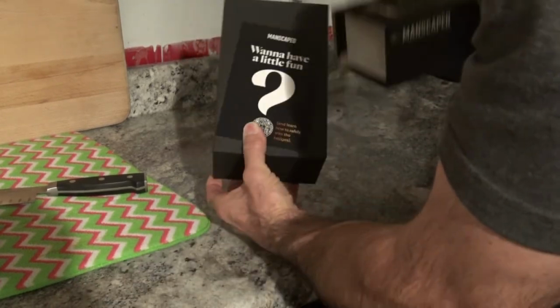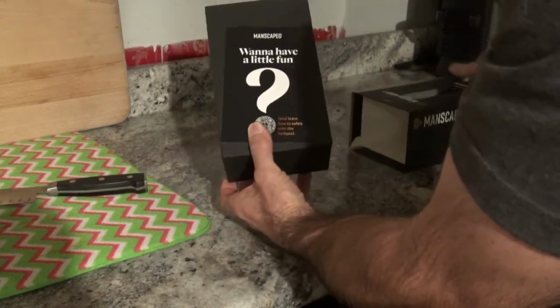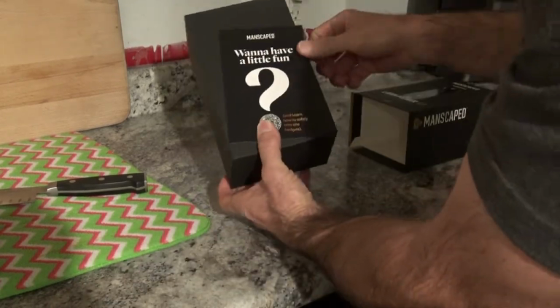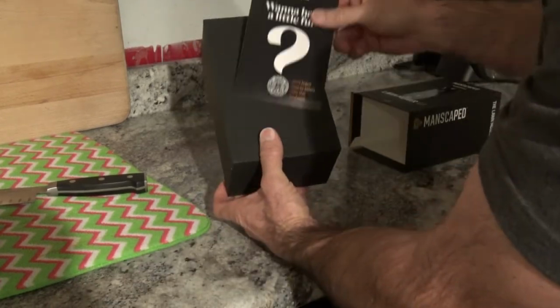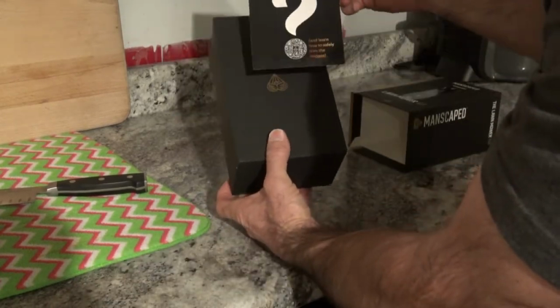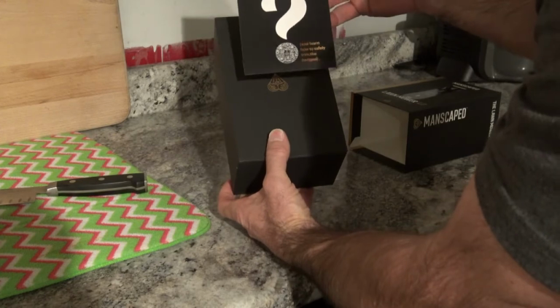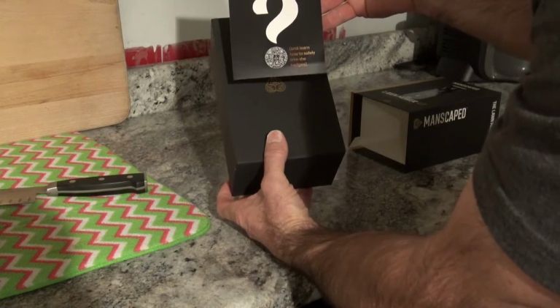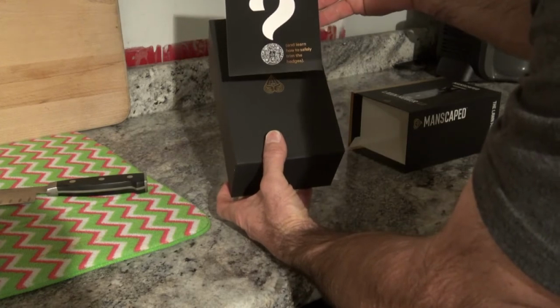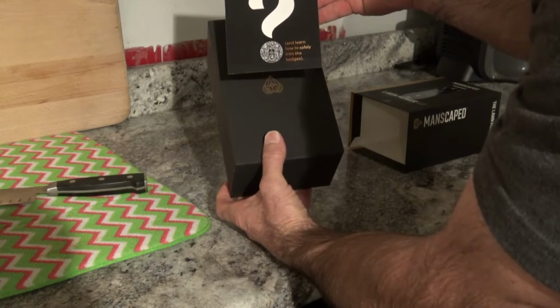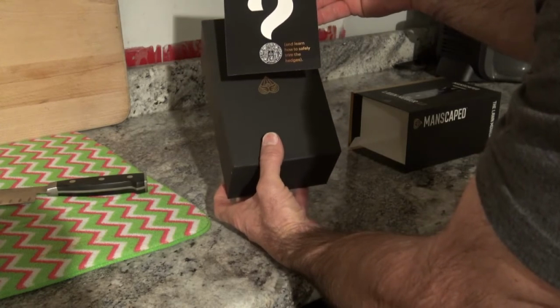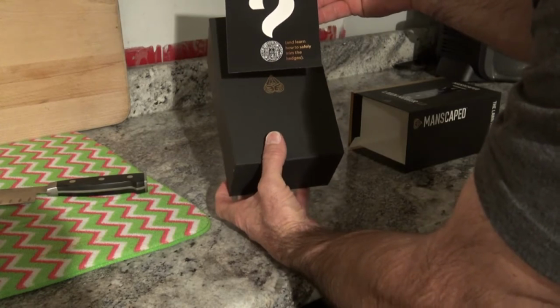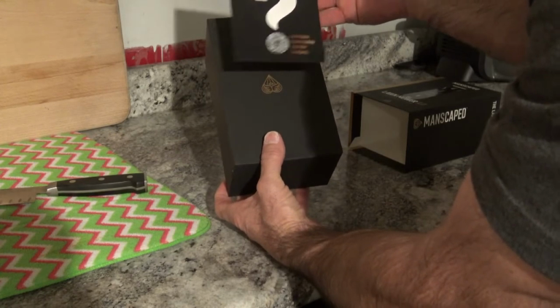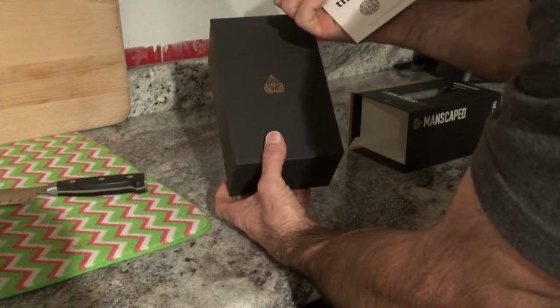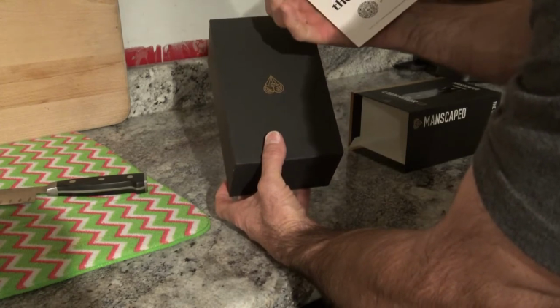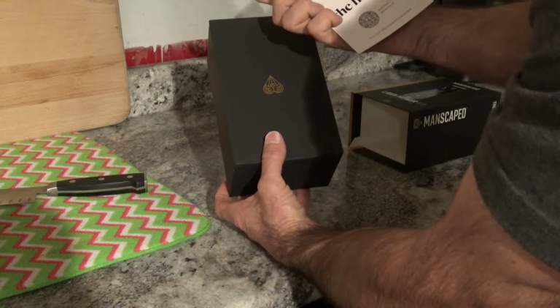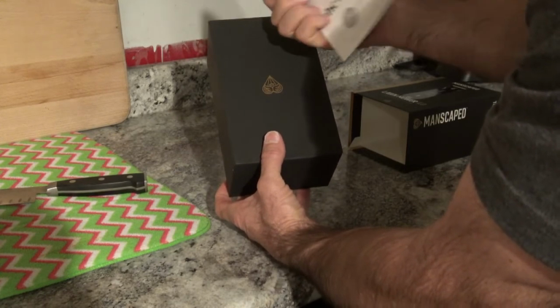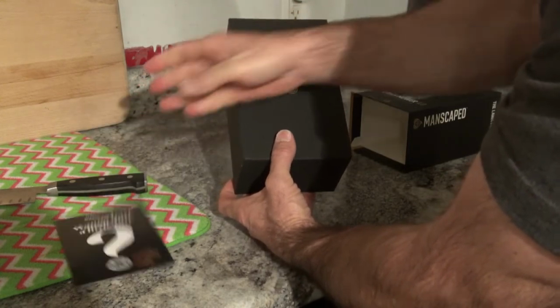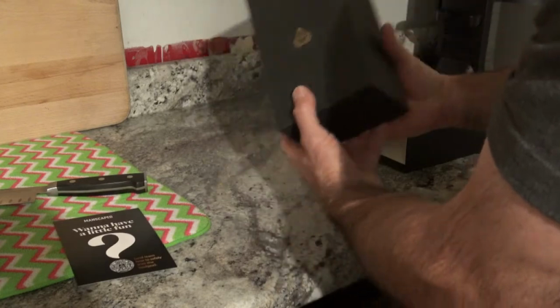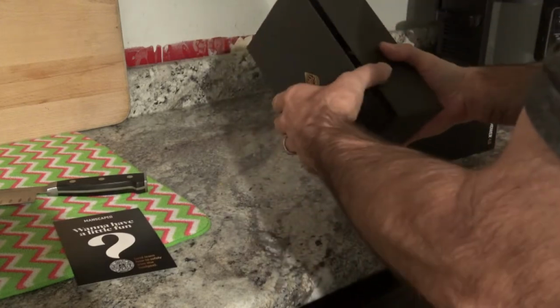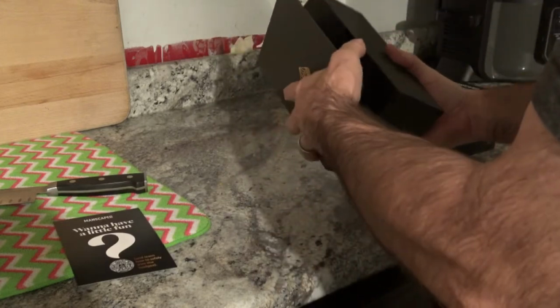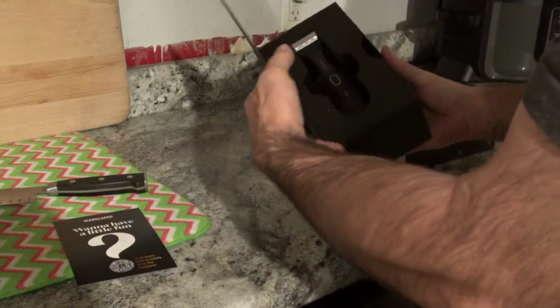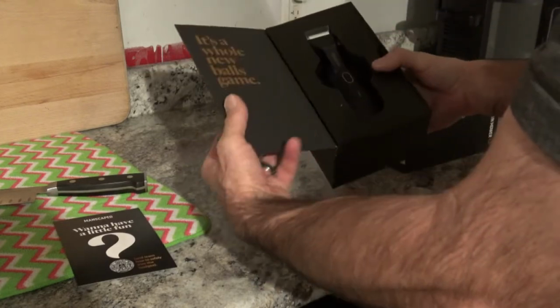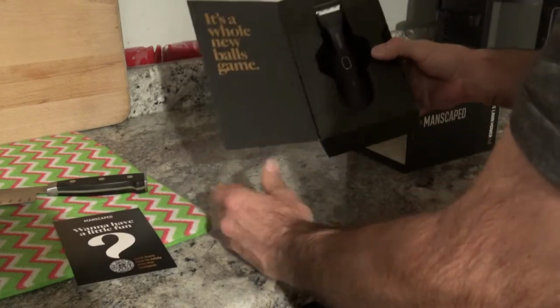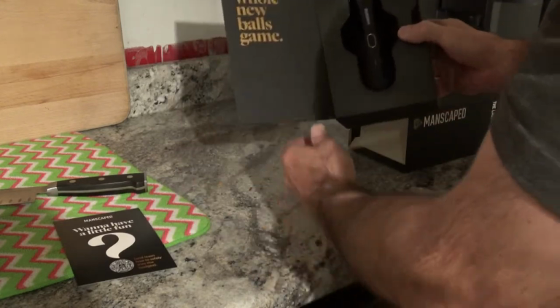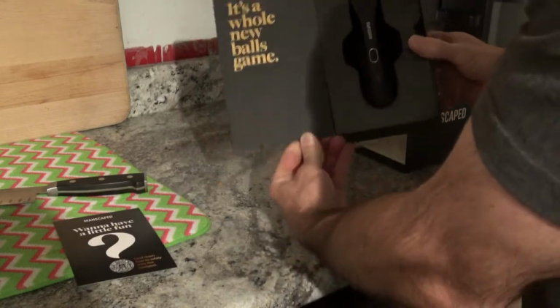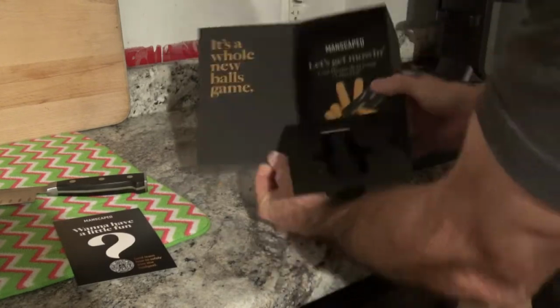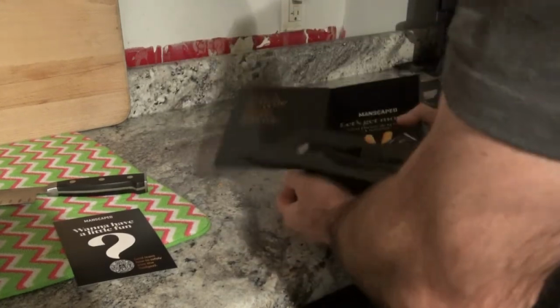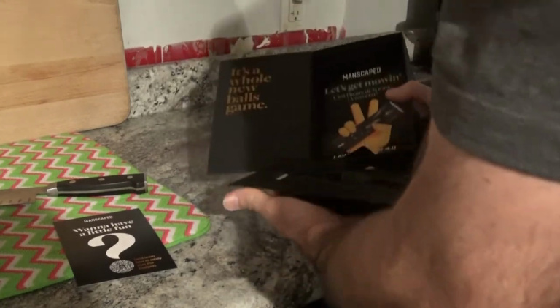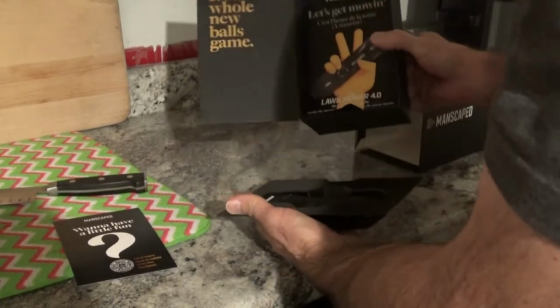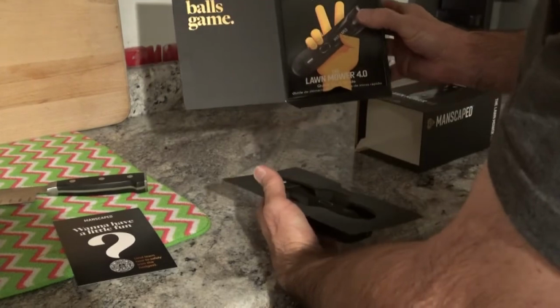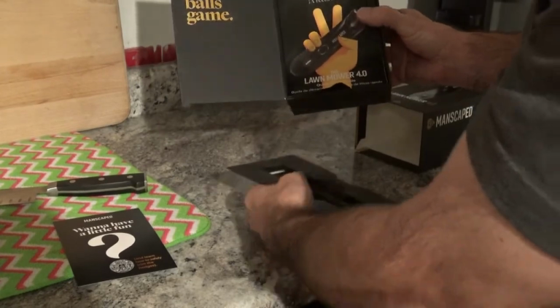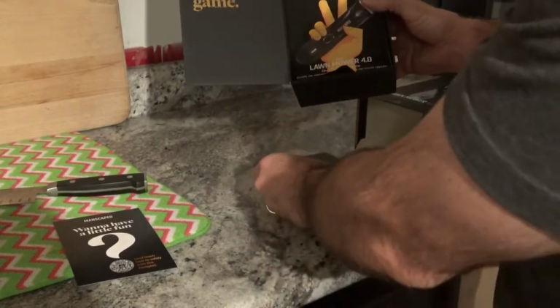You can tell they have fun with it right away — it says 'want to have a little fun and learn how to safely trim the hedges.' It would be a cool gift for somebody who's into that. It says 'it's a whole new balls game' right away.